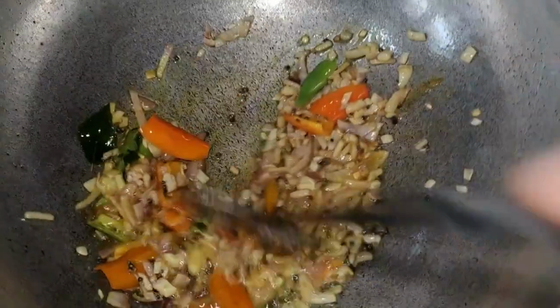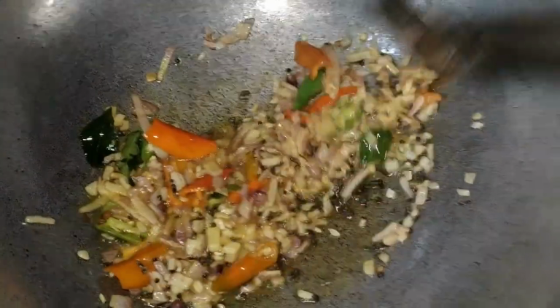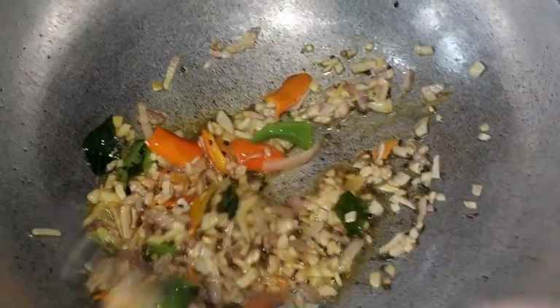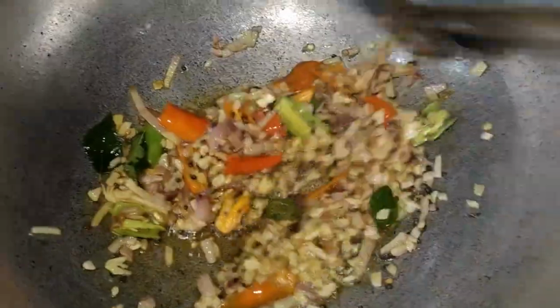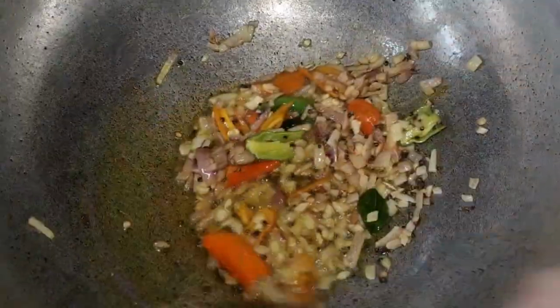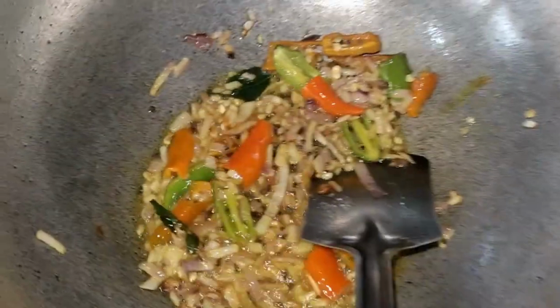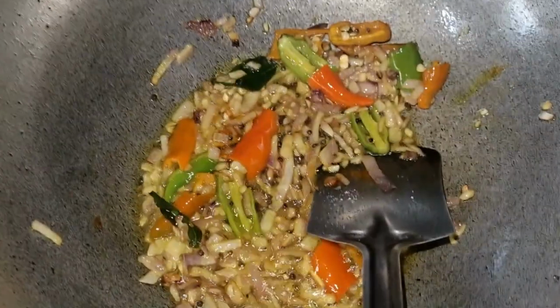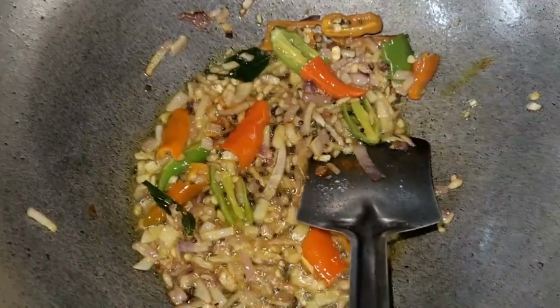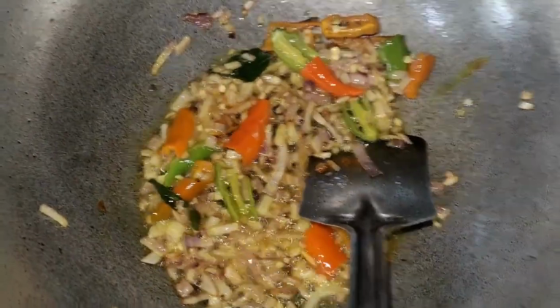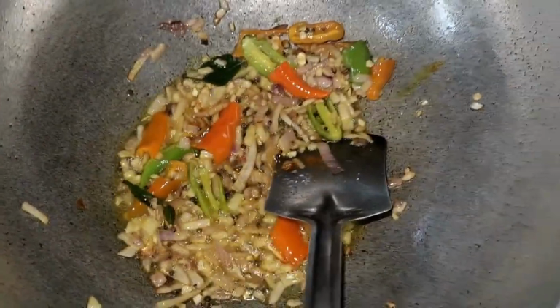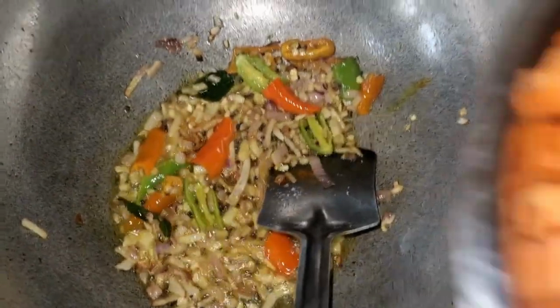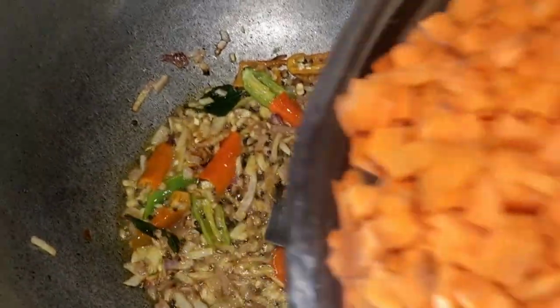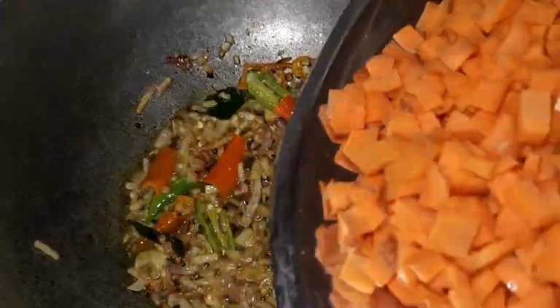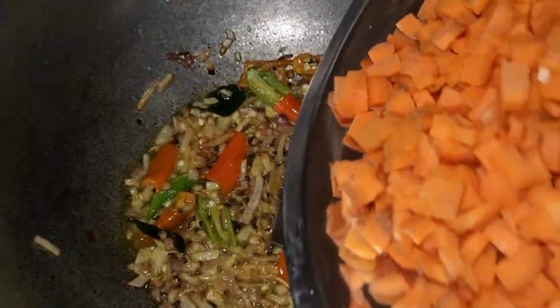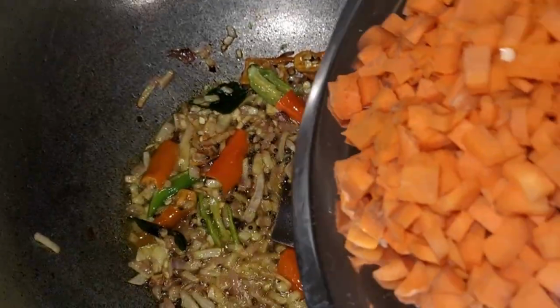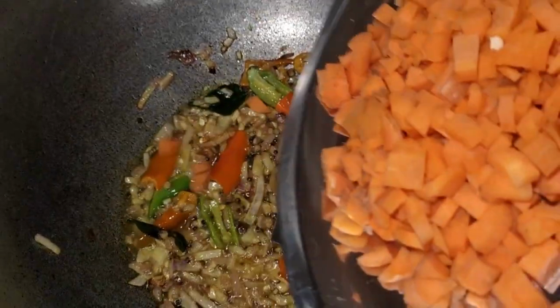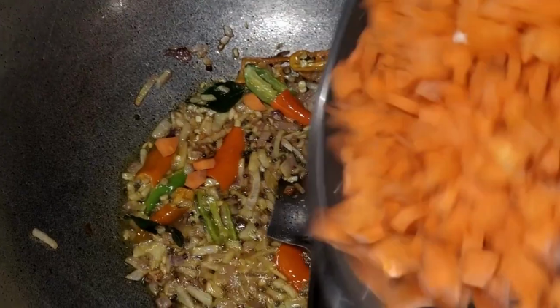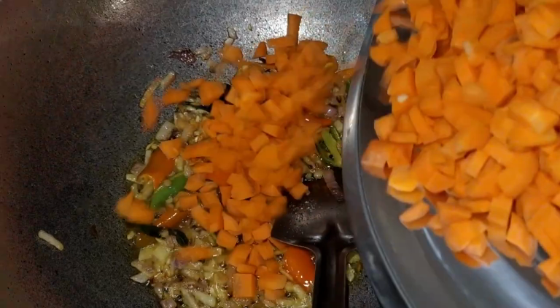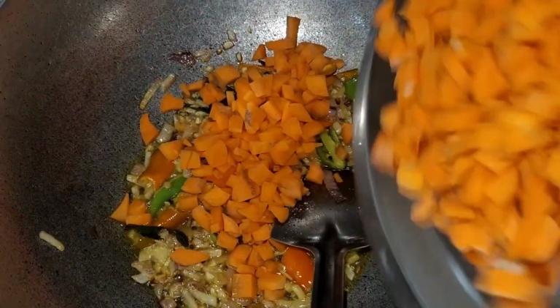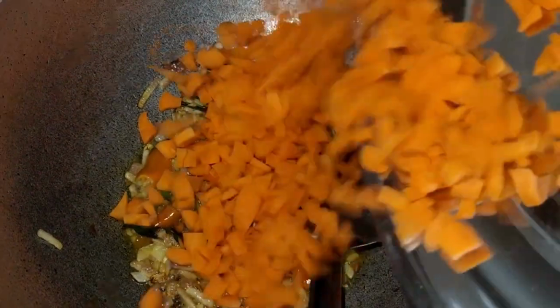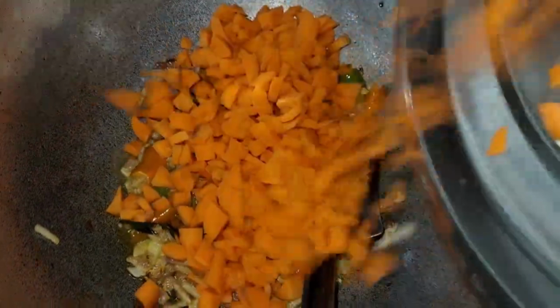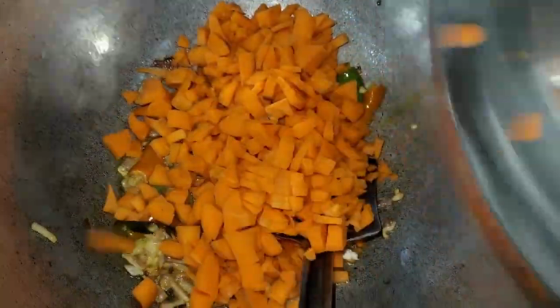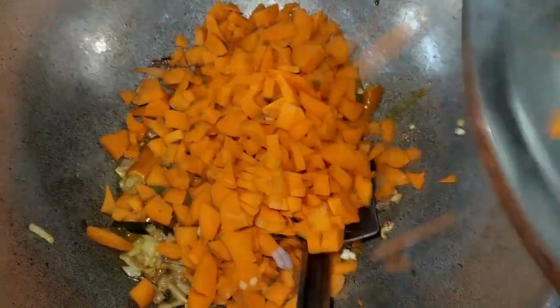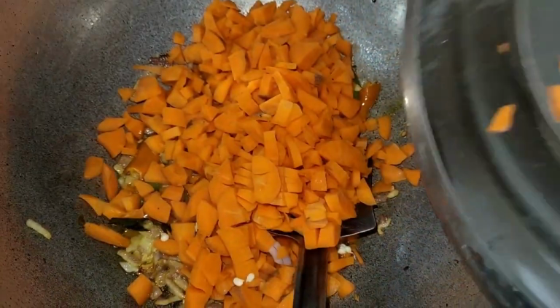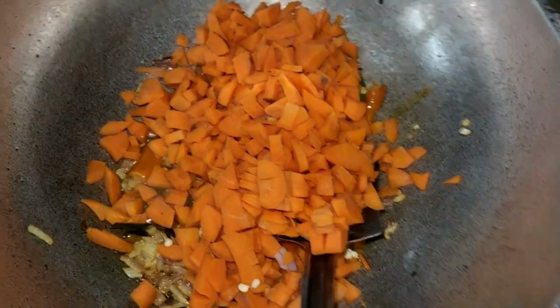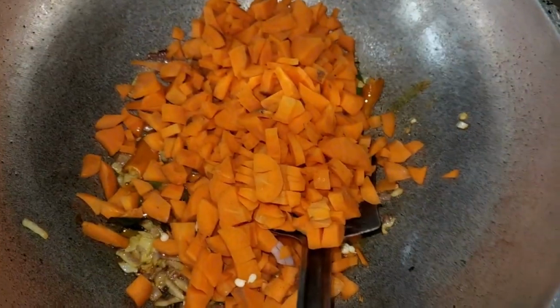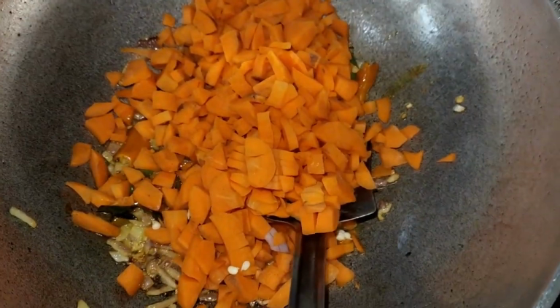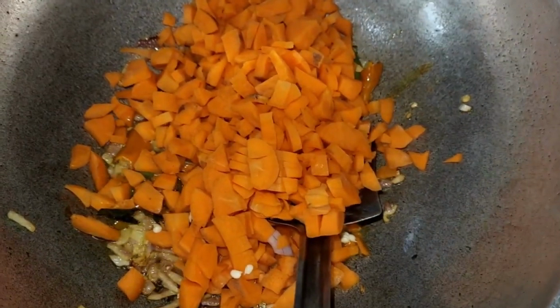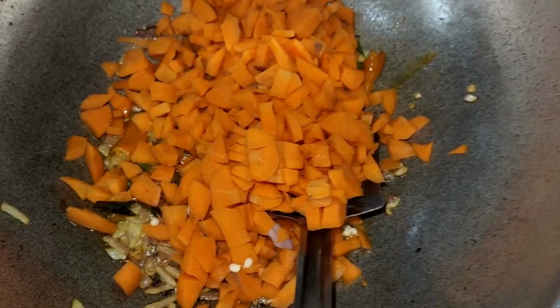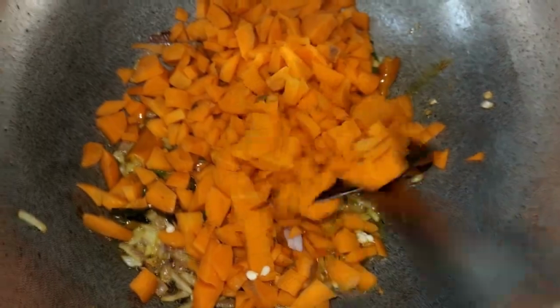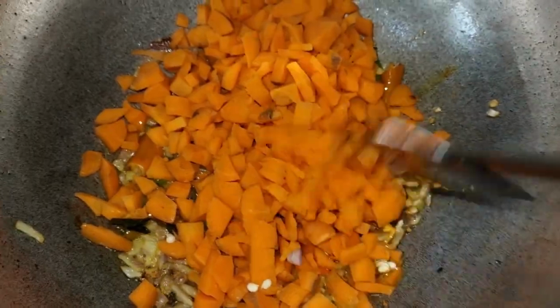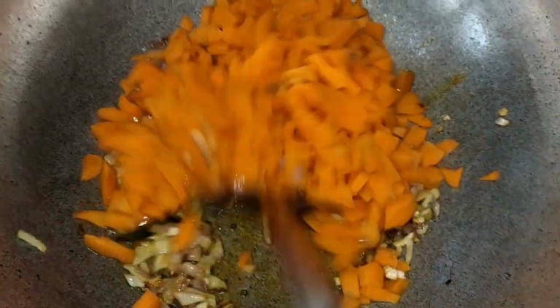I am going to add carrots to the small part. We will add carrots to the small part.